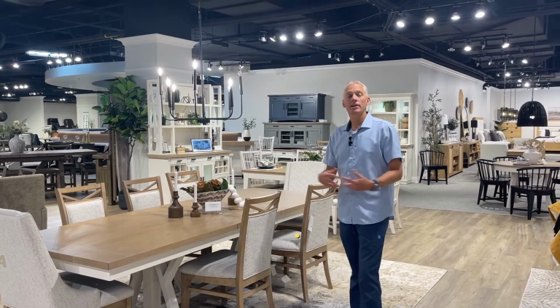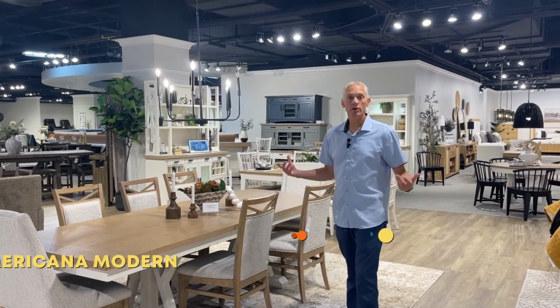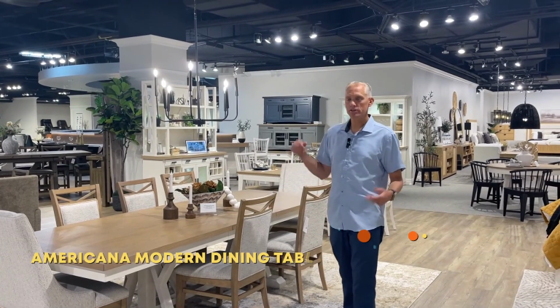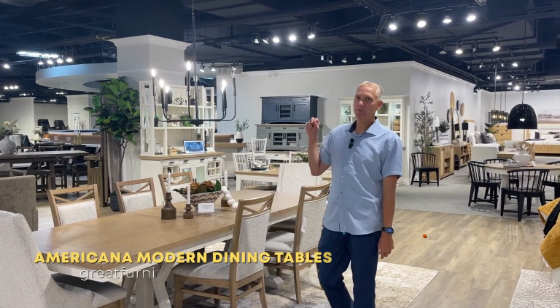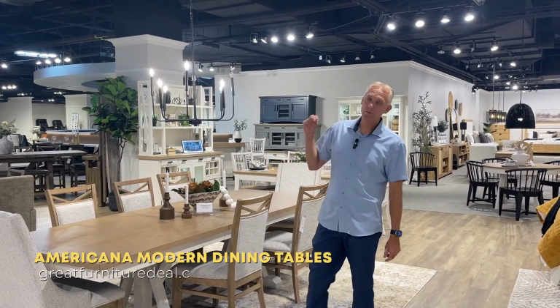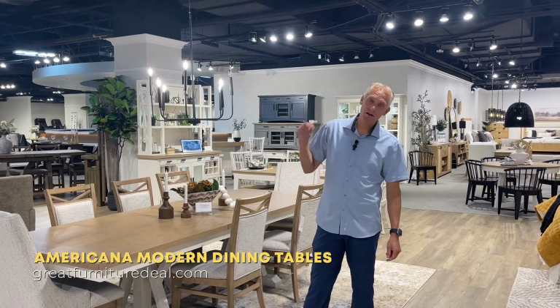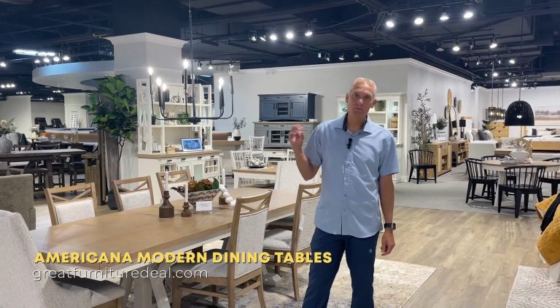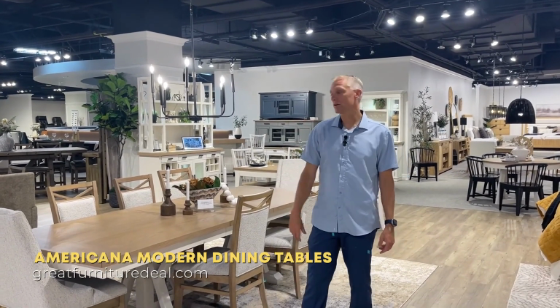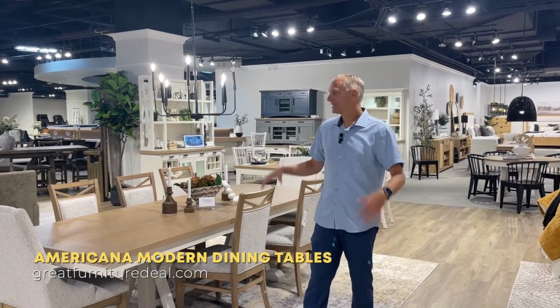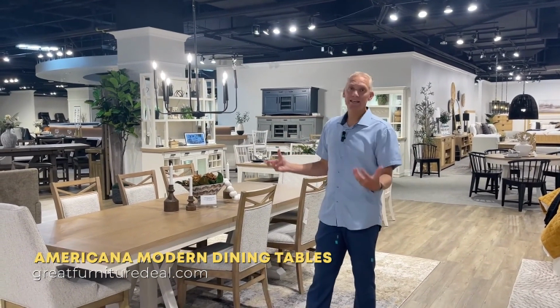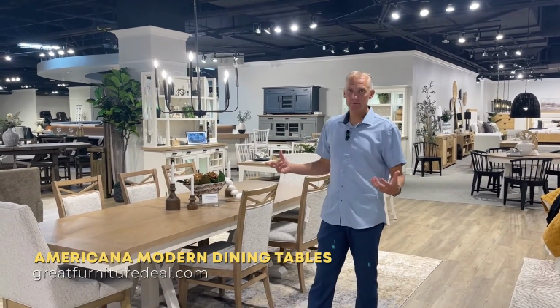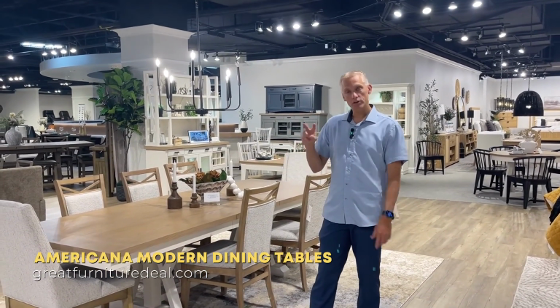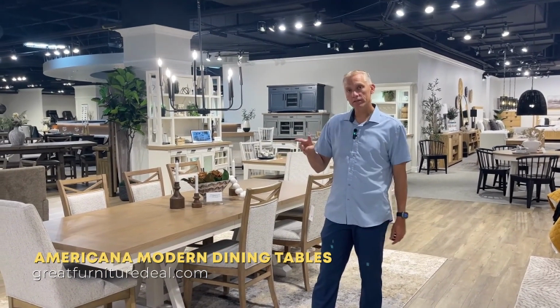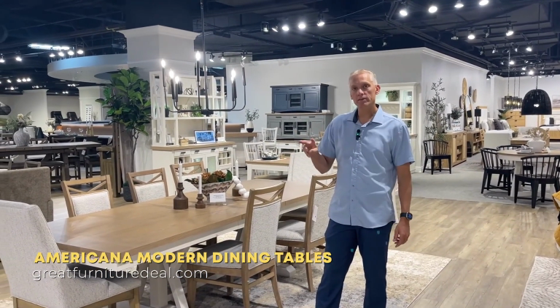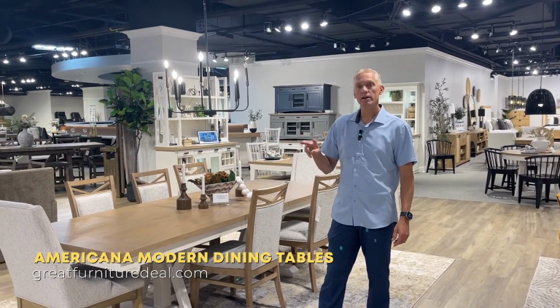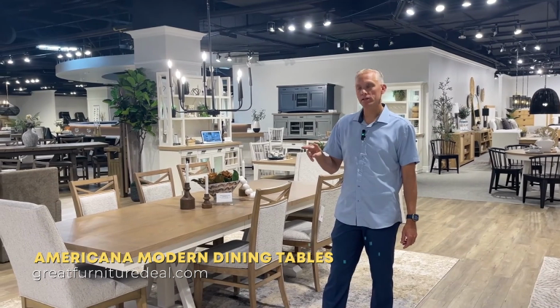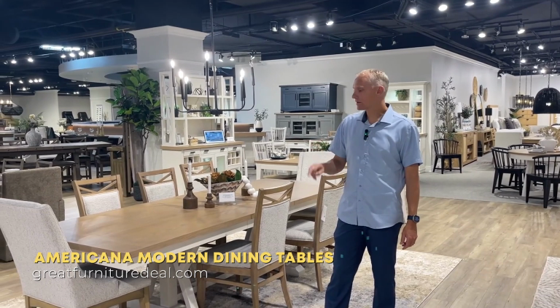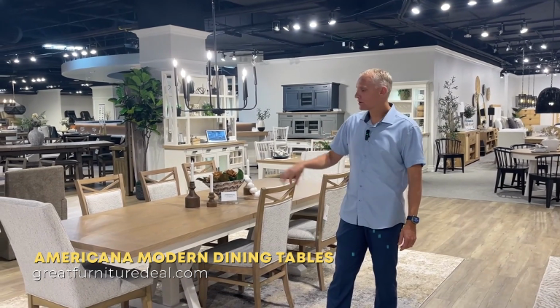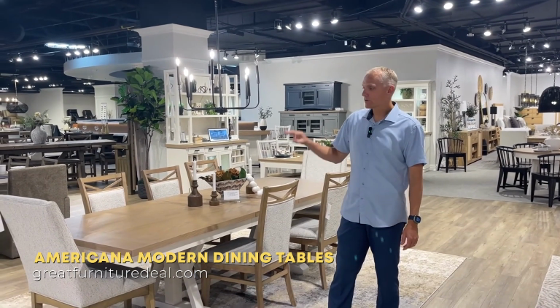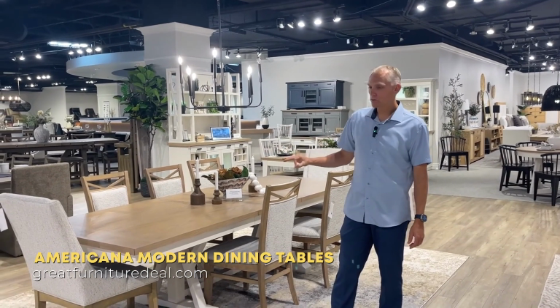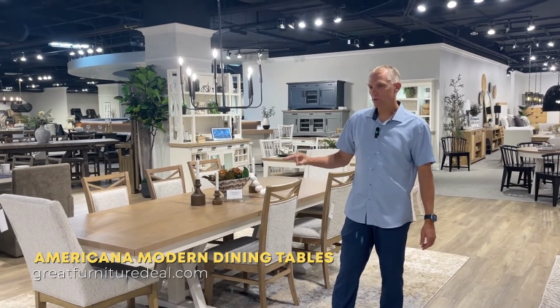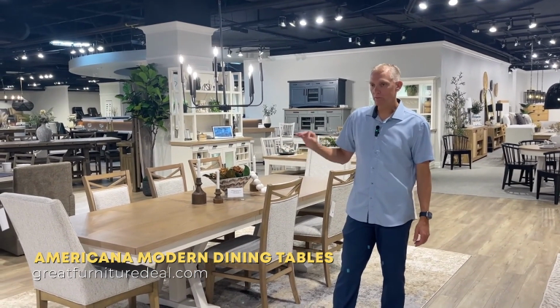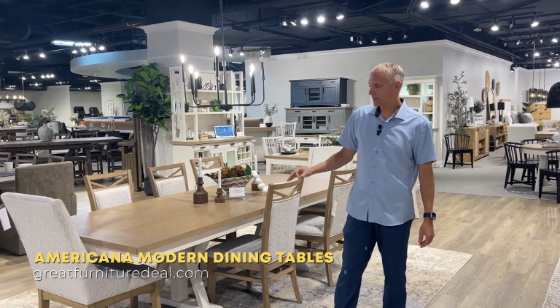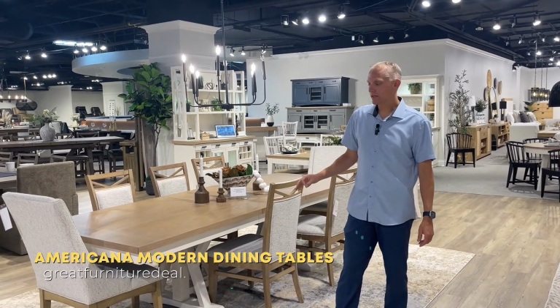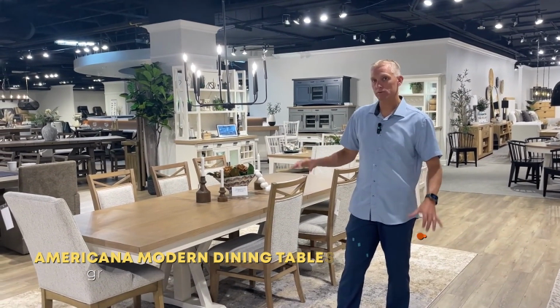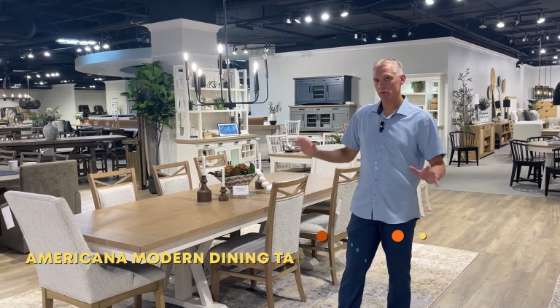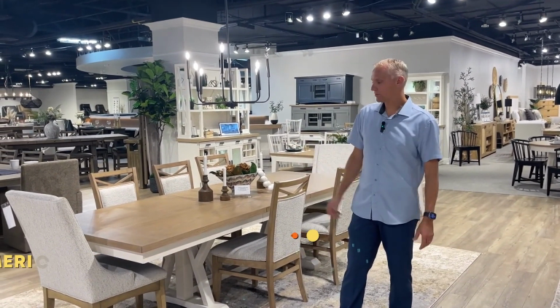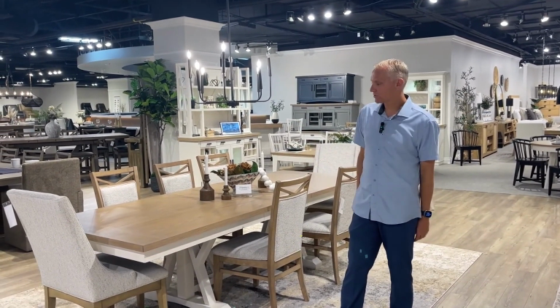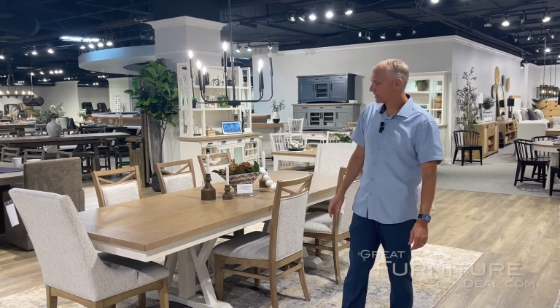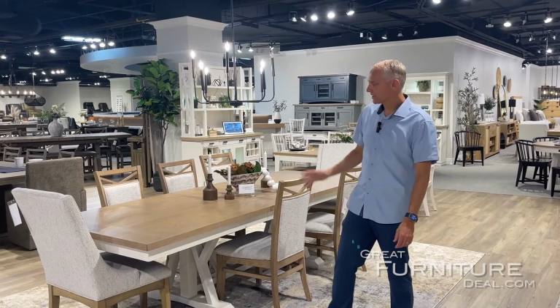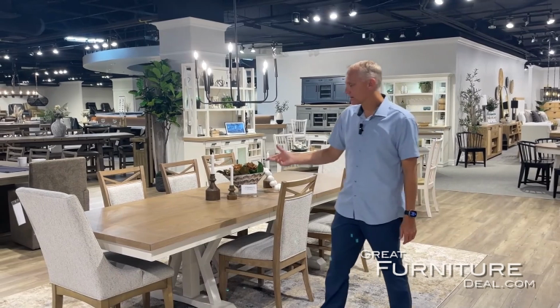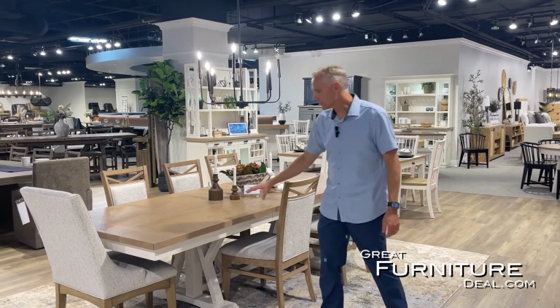Here we are in Parker House to talk about the Americana Modern dining tables. There are two different kinds of dining tables we're going to talk about, but this has become one of our best-selling dining tables, so we wanted to make sure we talk about it.